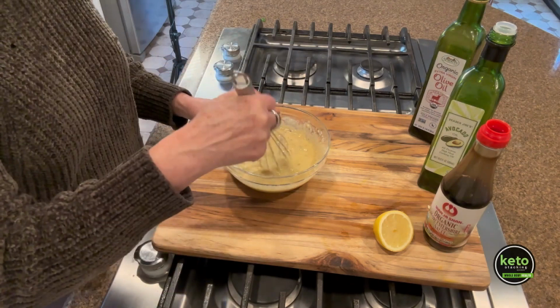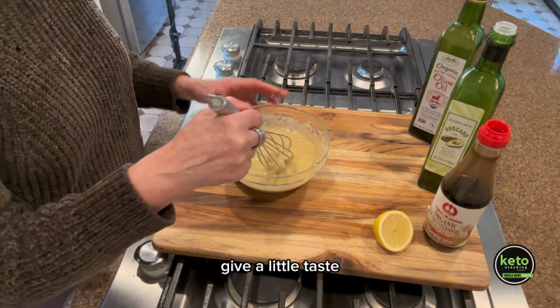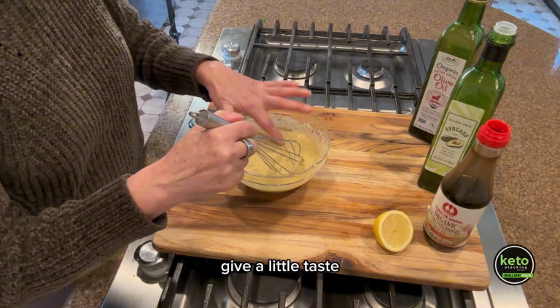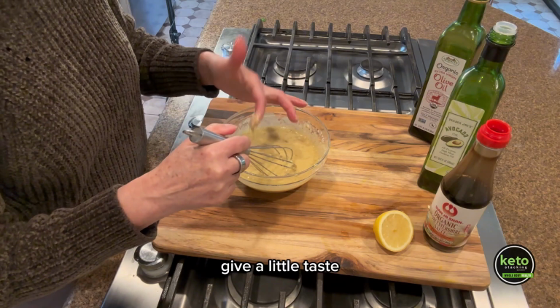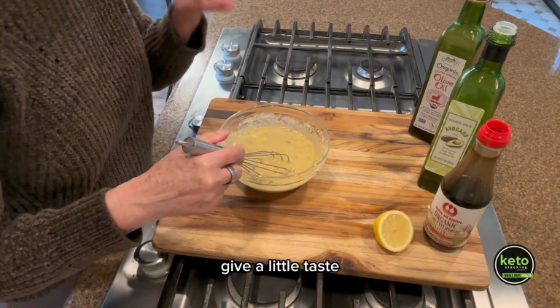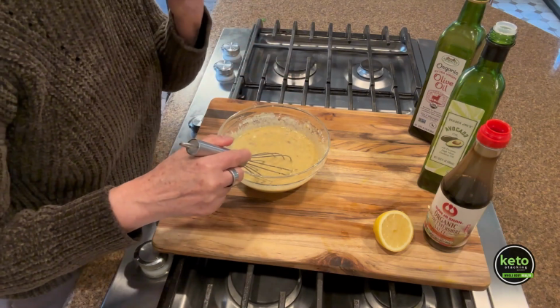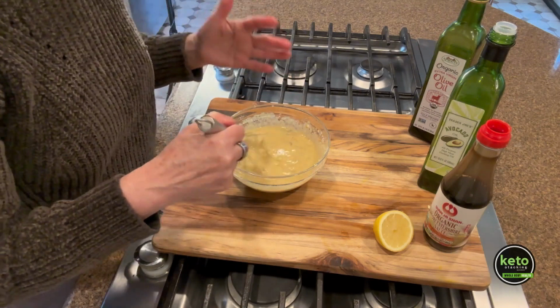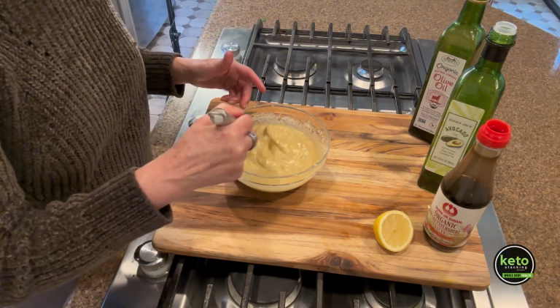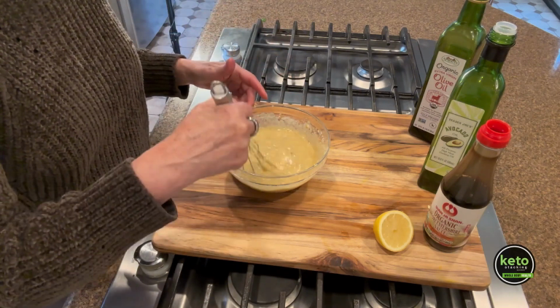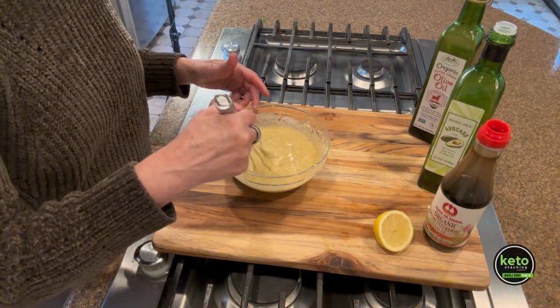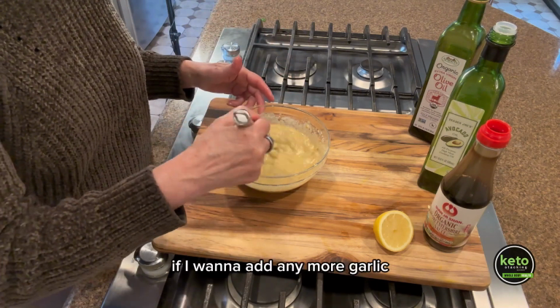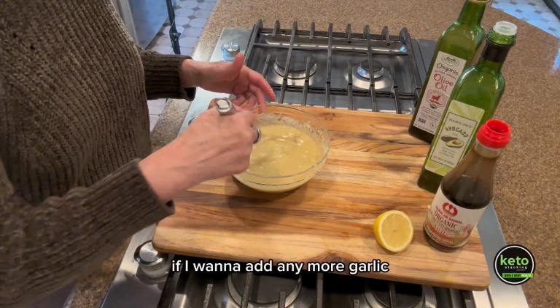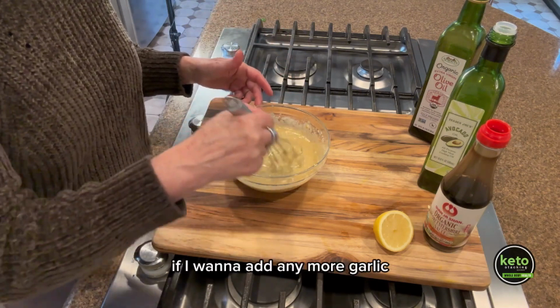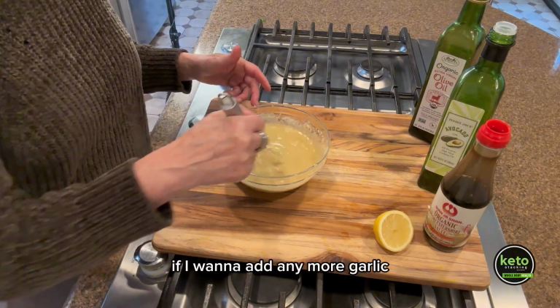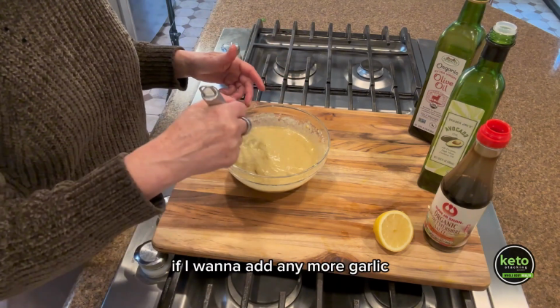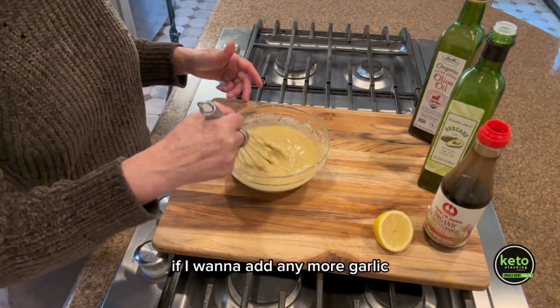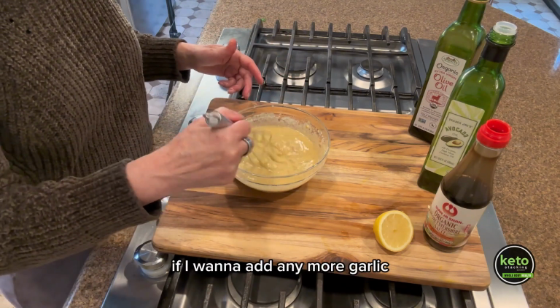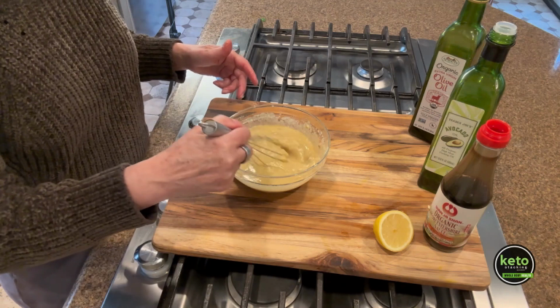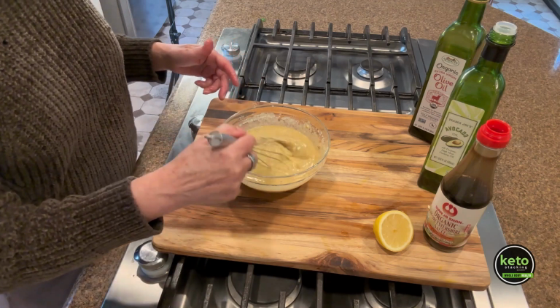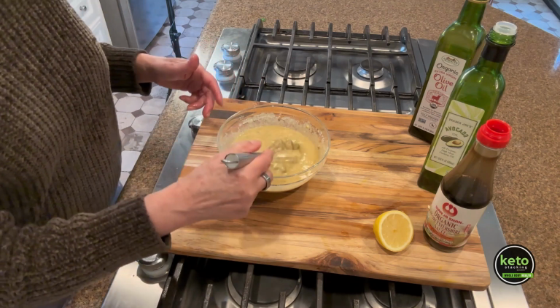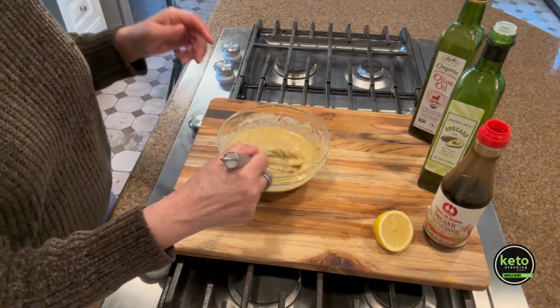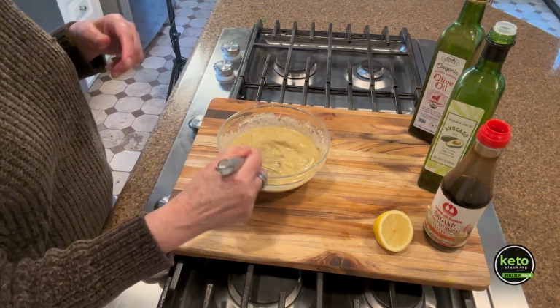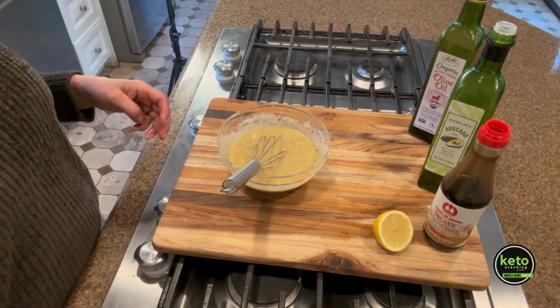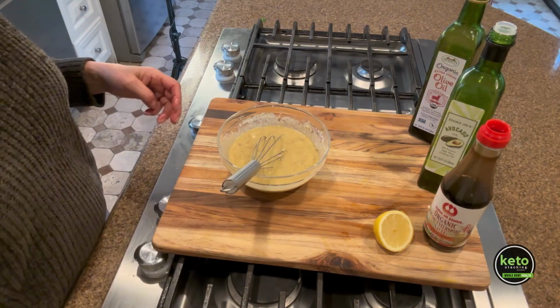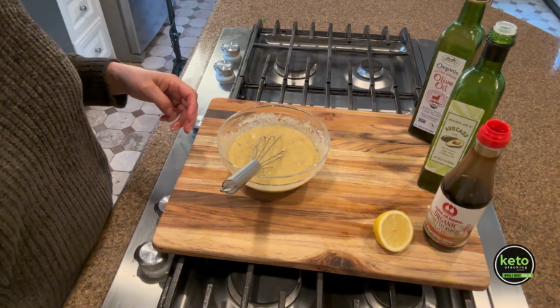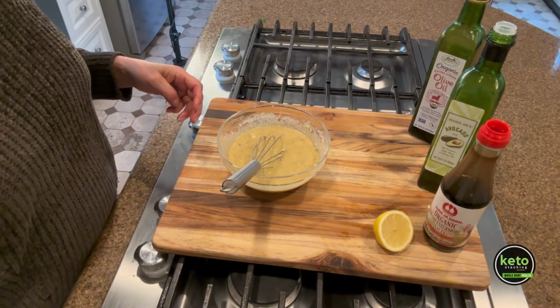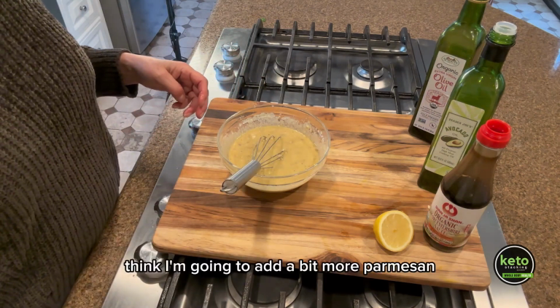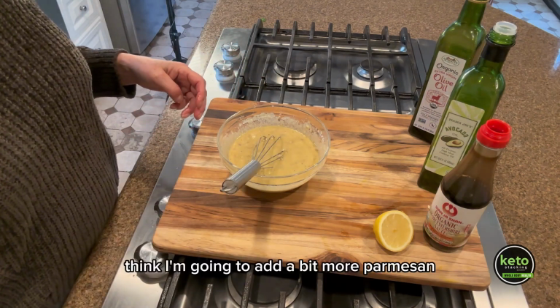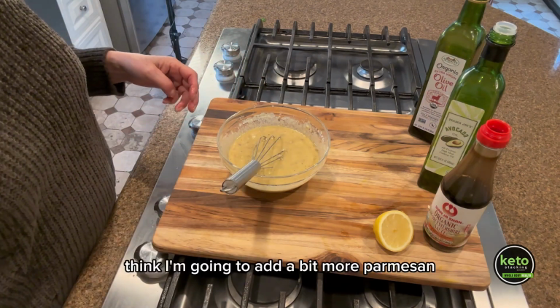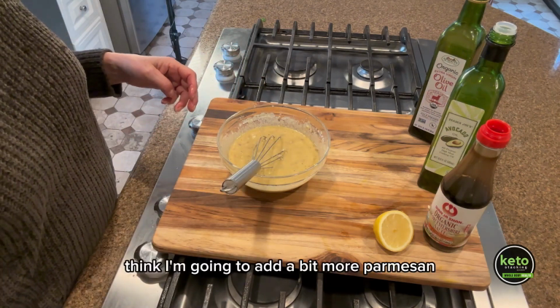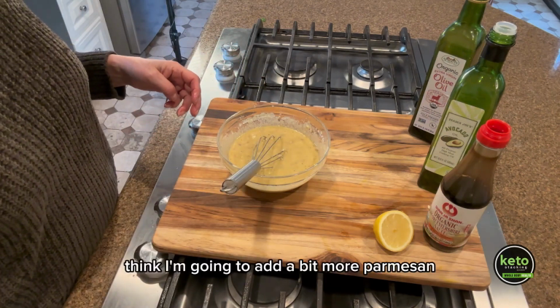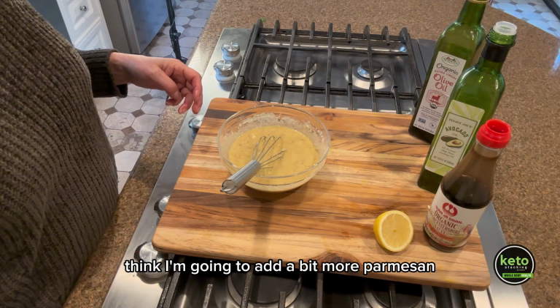Give it a little taste. I don't want to add any more garlic. I think I'm going to add a bit more Parmesan.